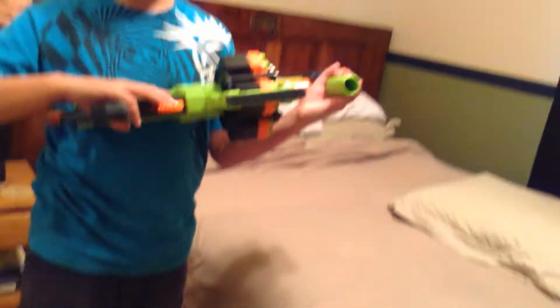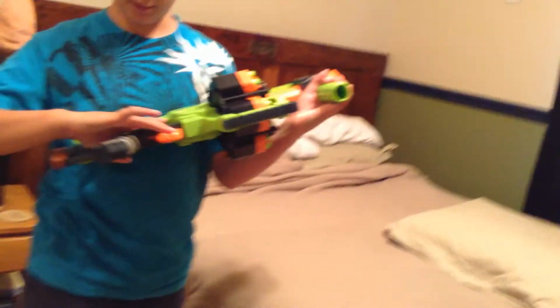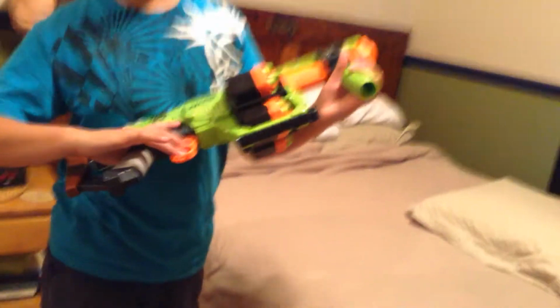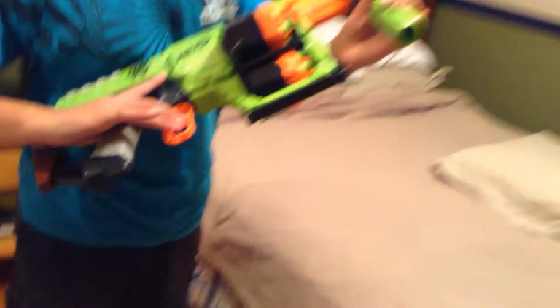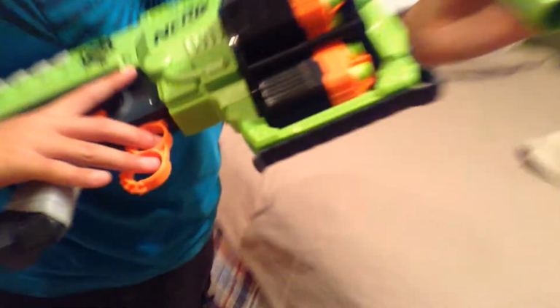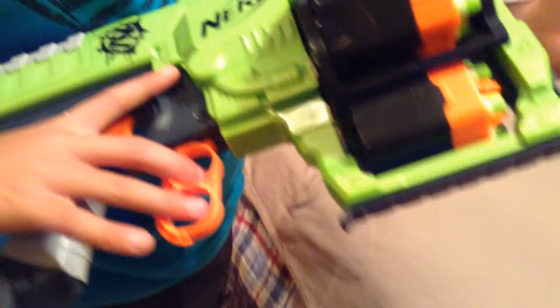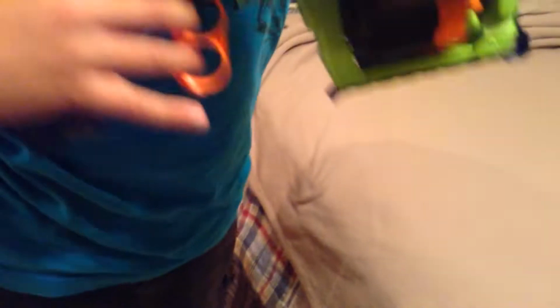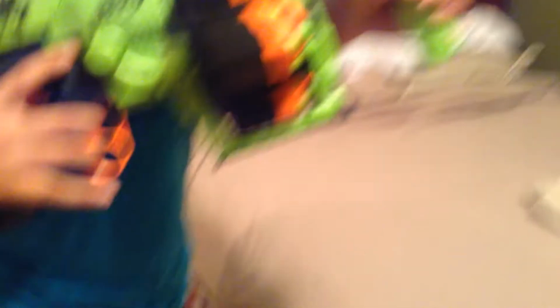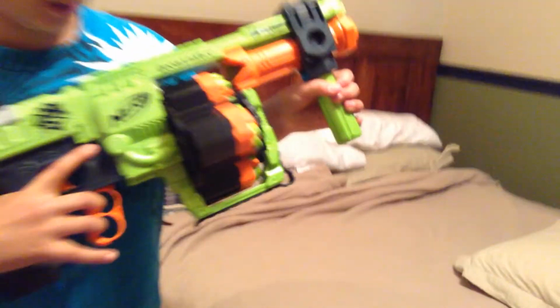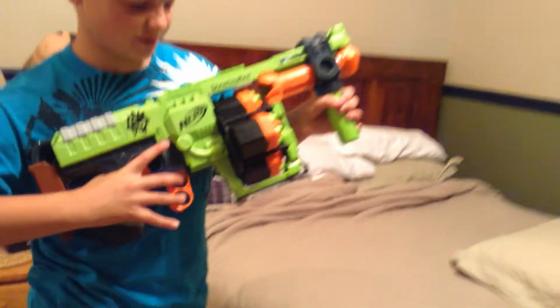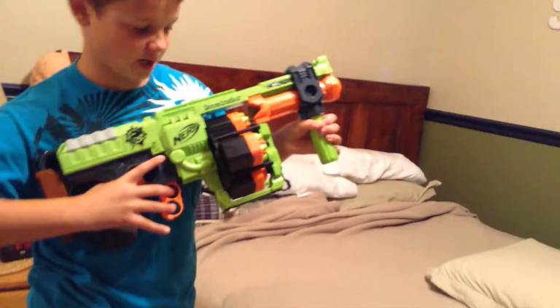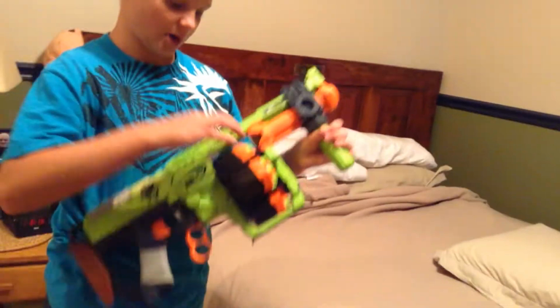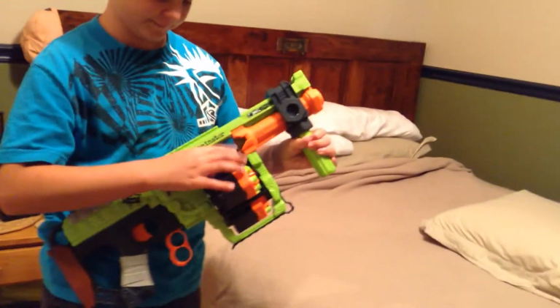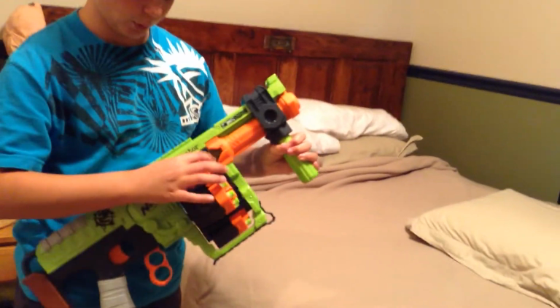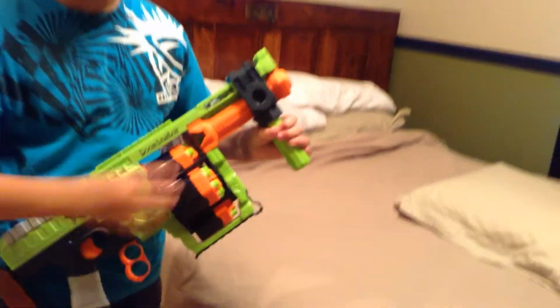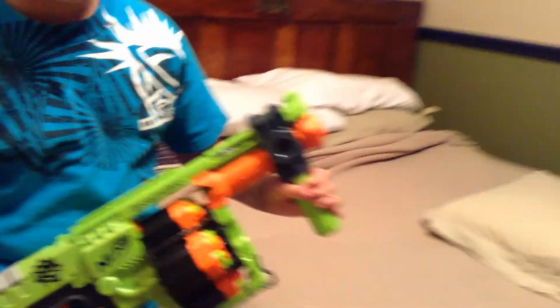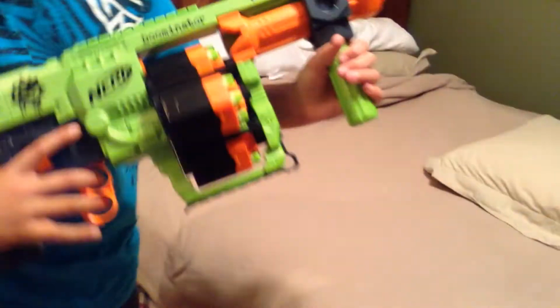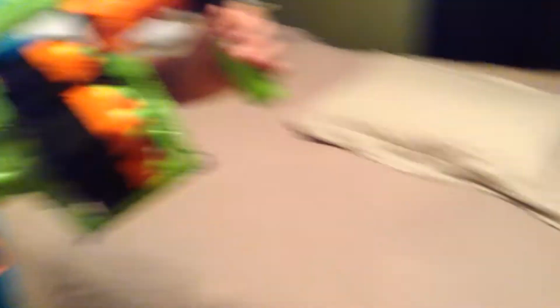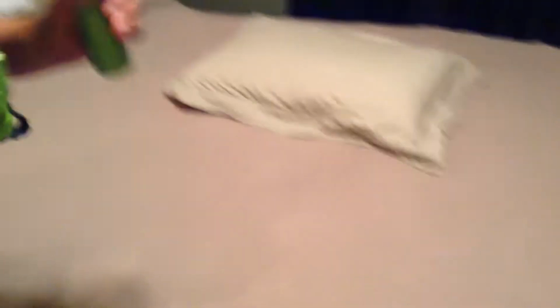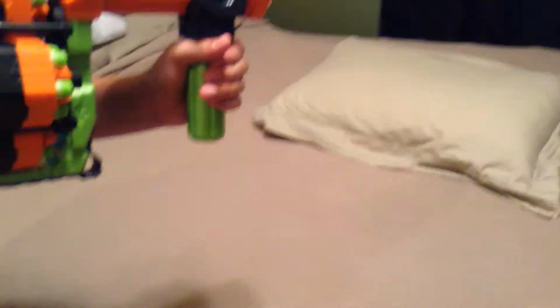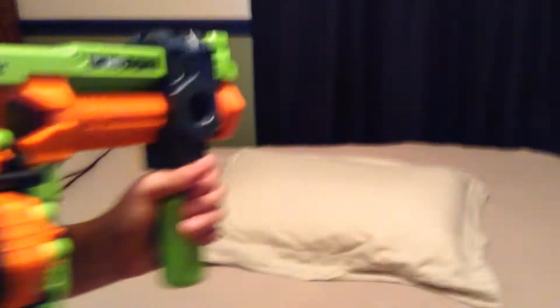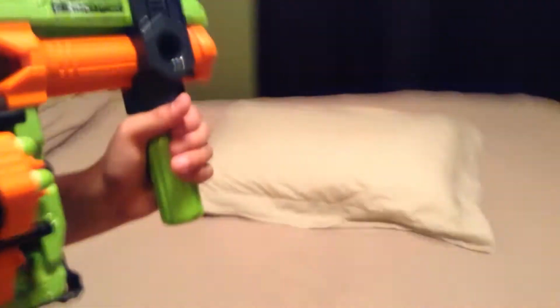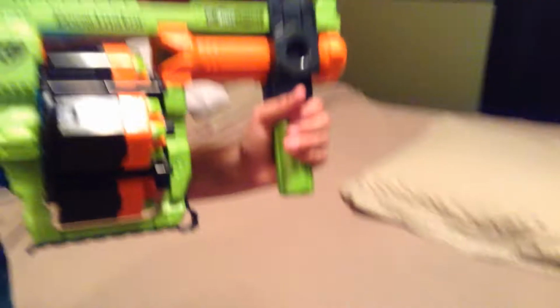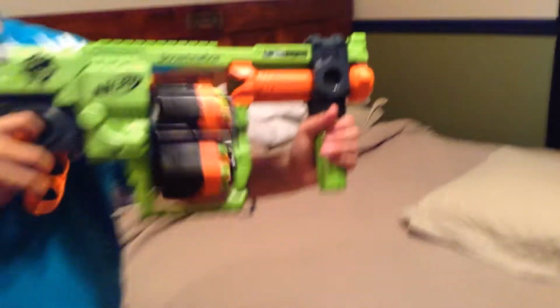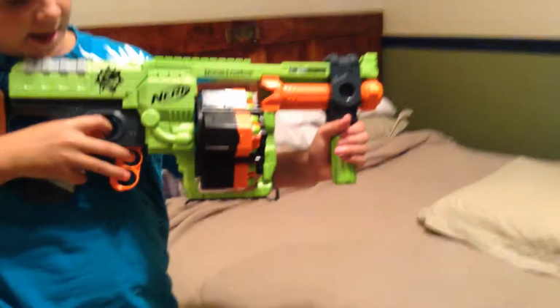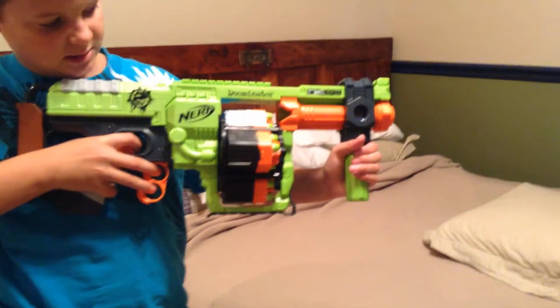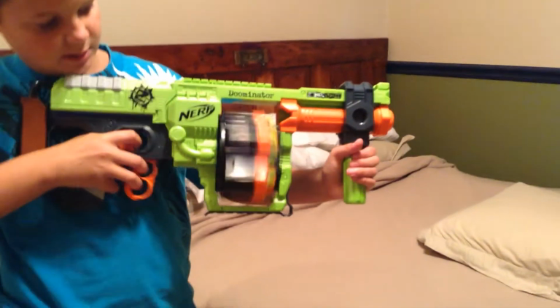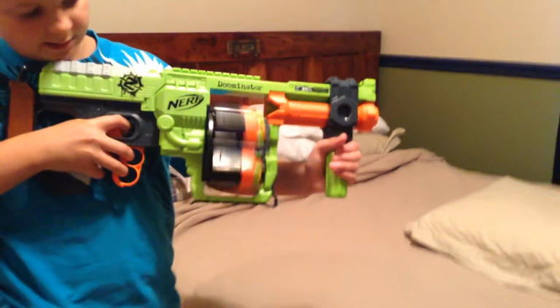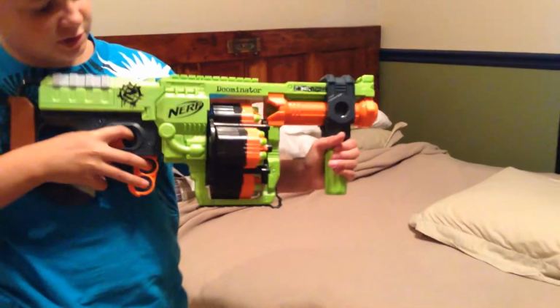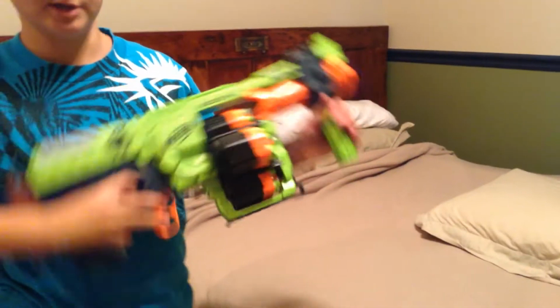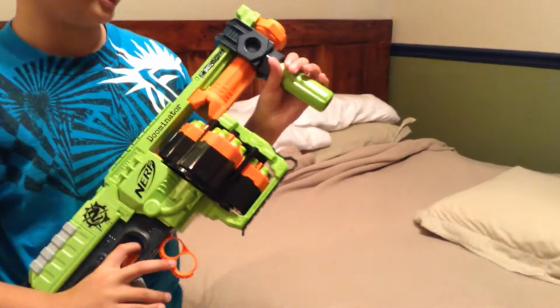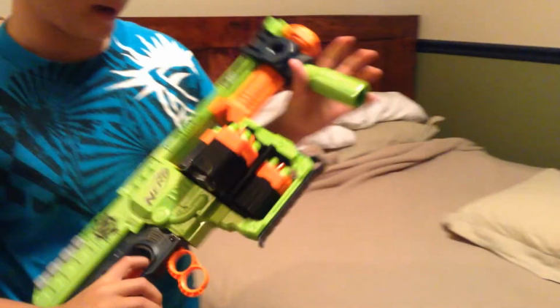See these triggers back here — those allow you to switch the drum when you're out of bullets in that front drum. So you fire all the bullets out of there, and then you switch, and you keep switching until you're completely out of ammo.